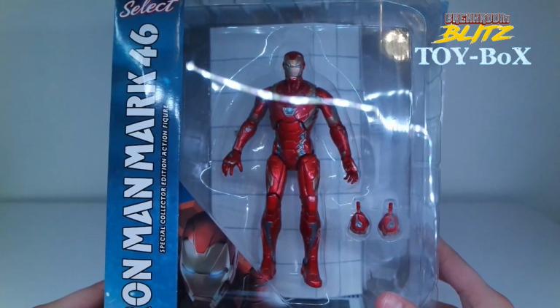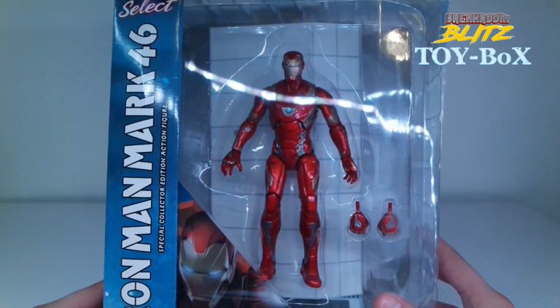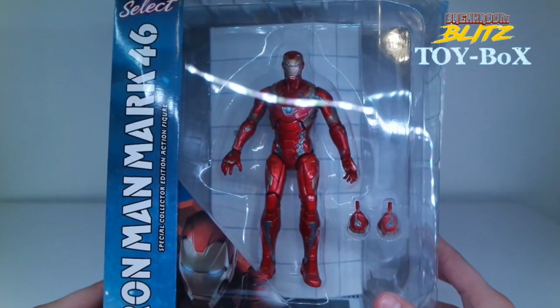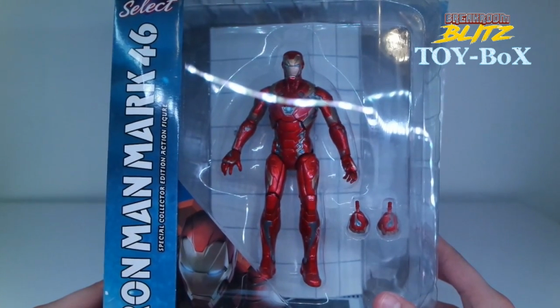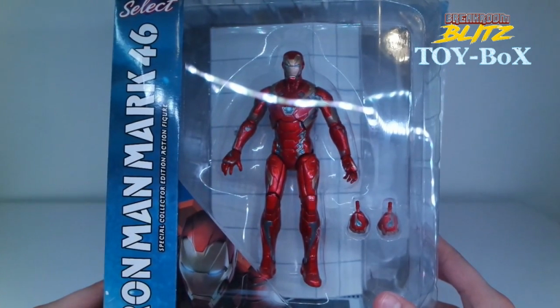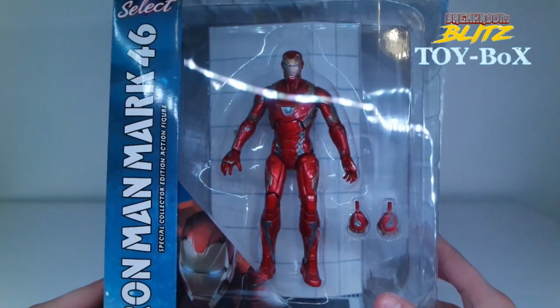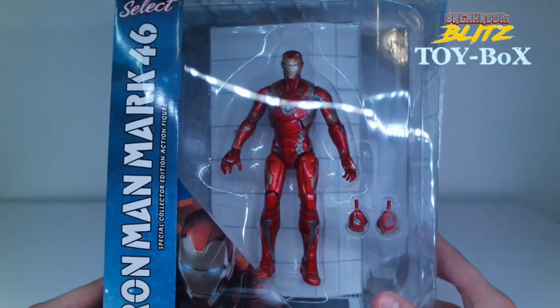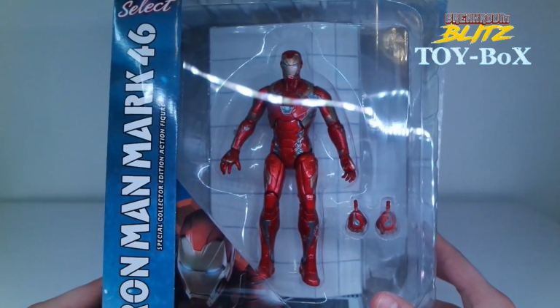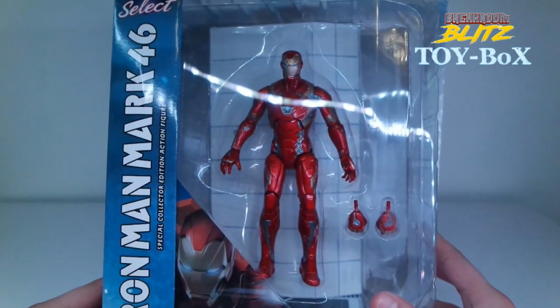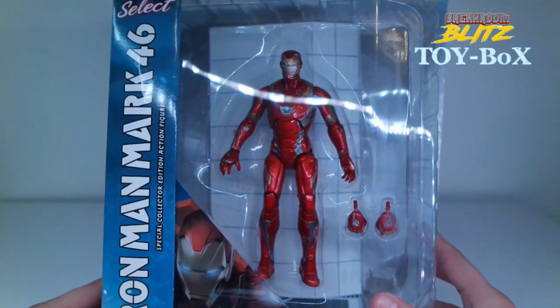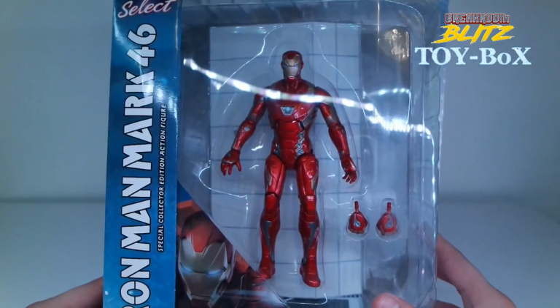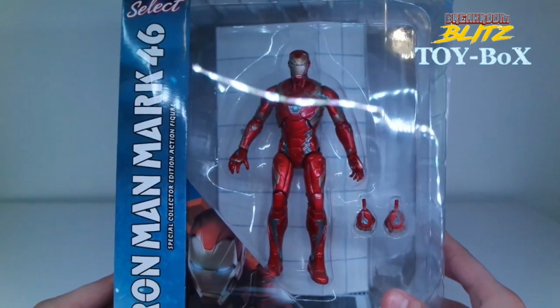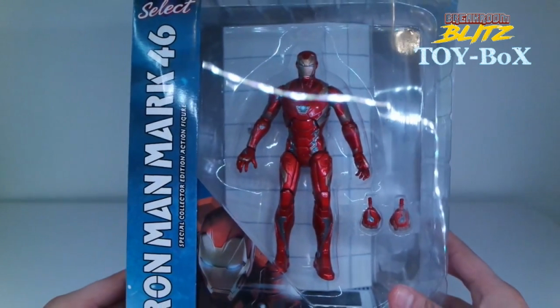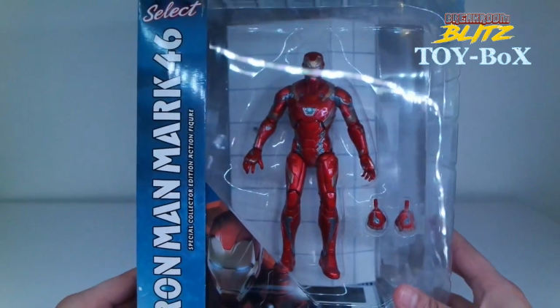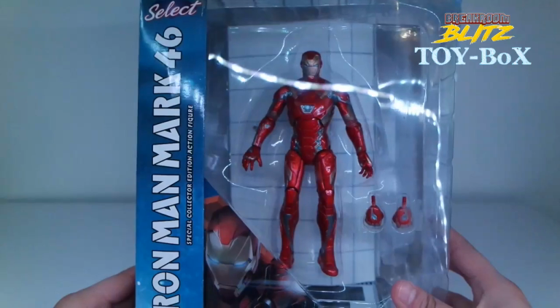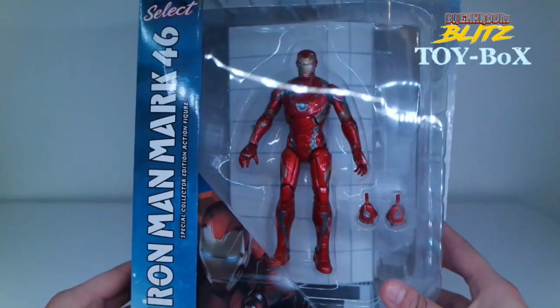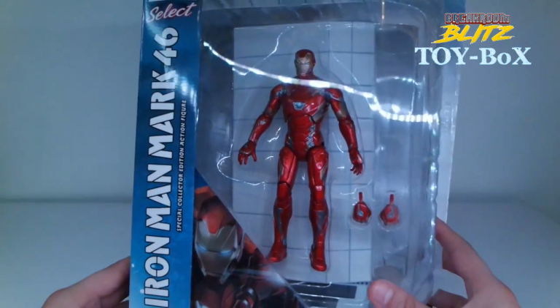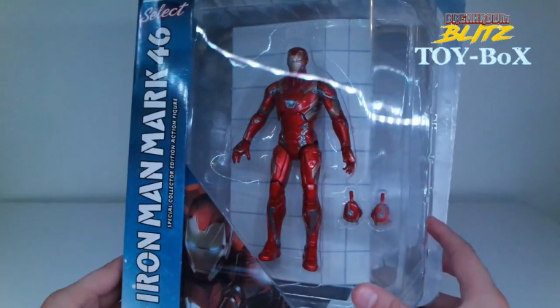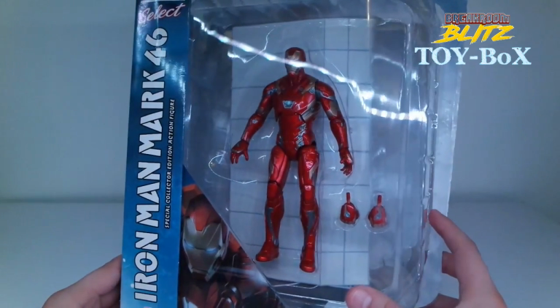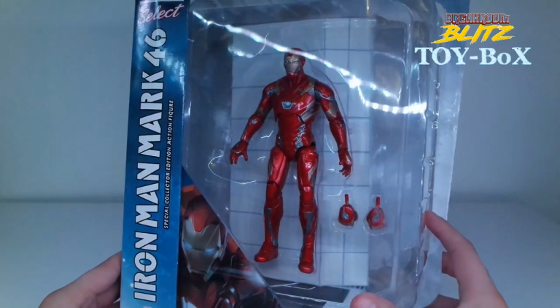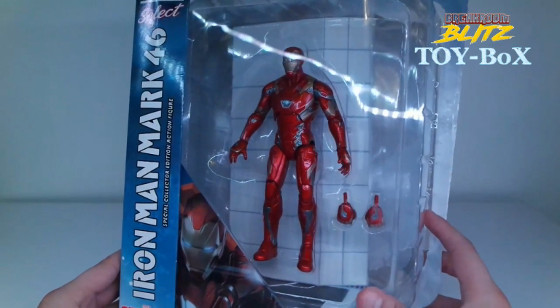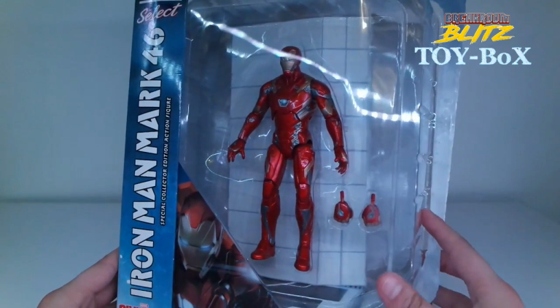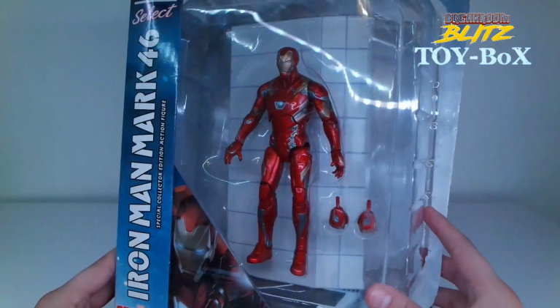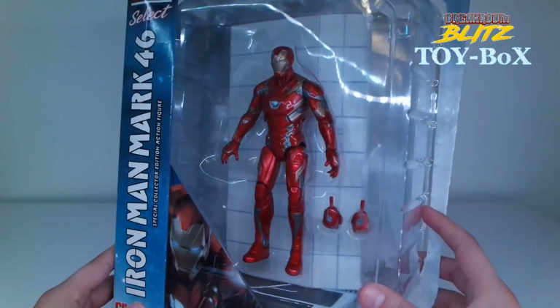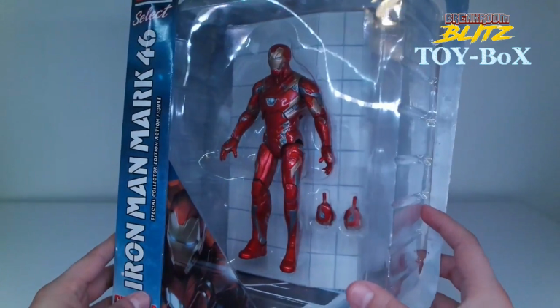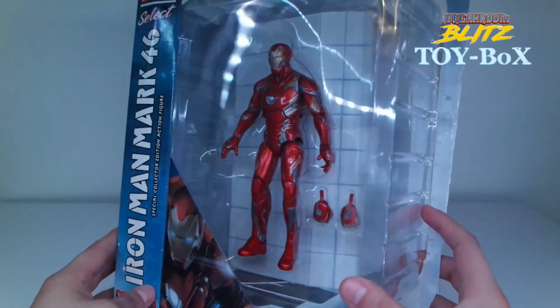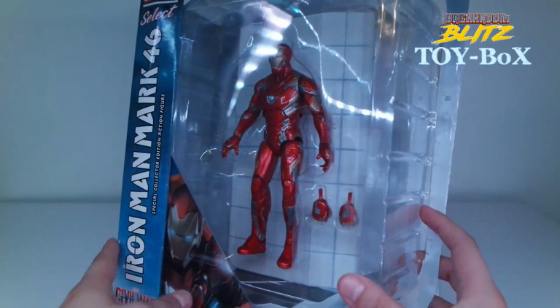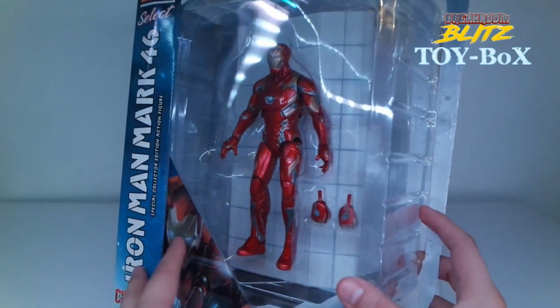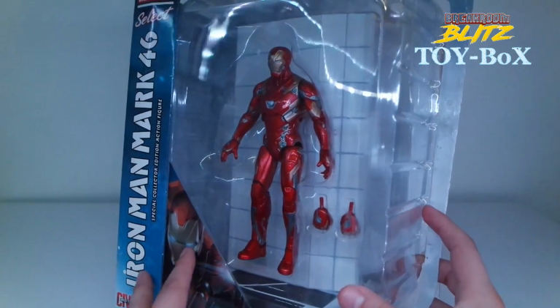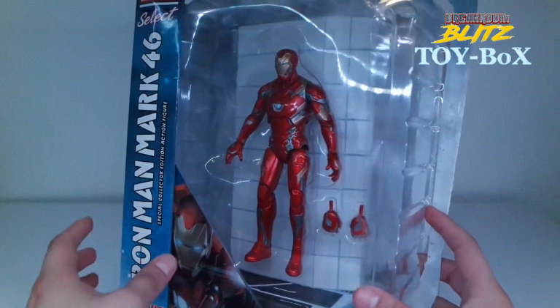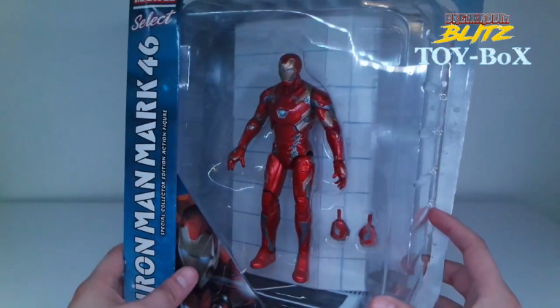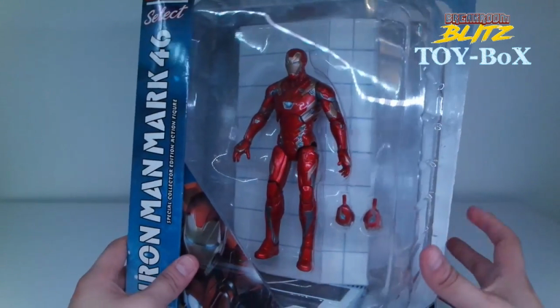This is the Mark 46, and it's by Marvel Select, and I pre-ordered this earlier this year, back in March.